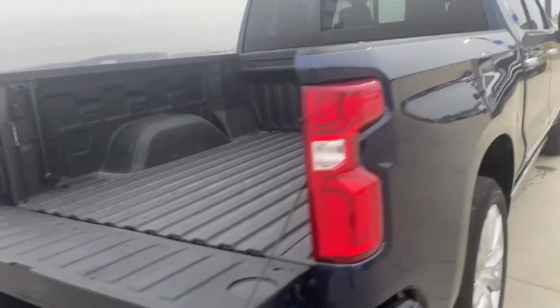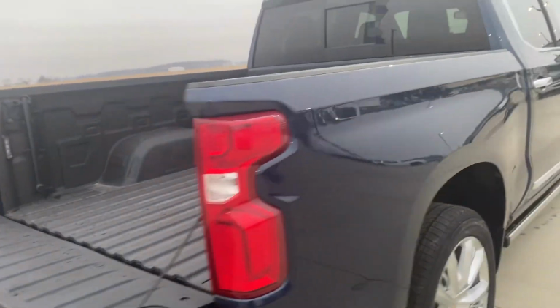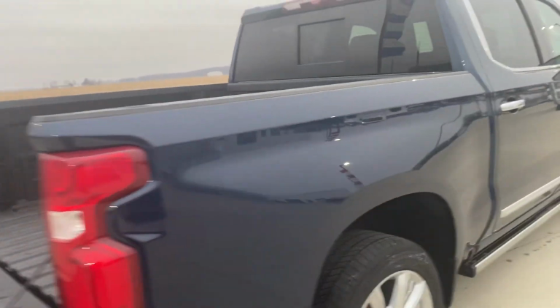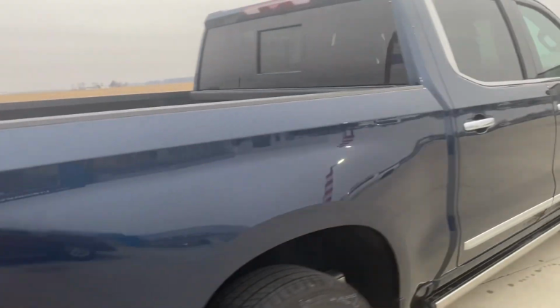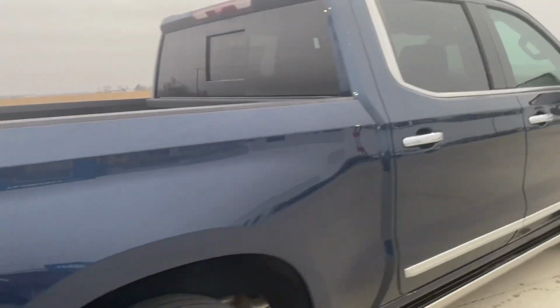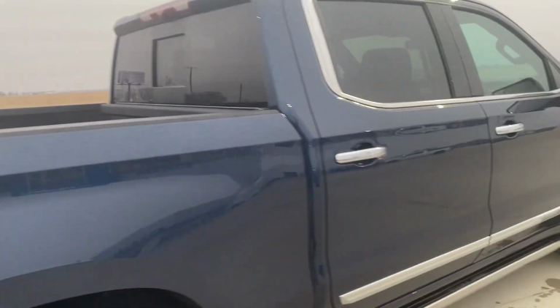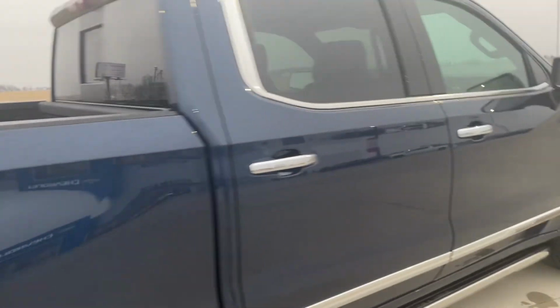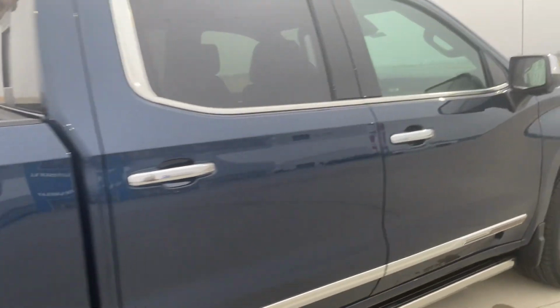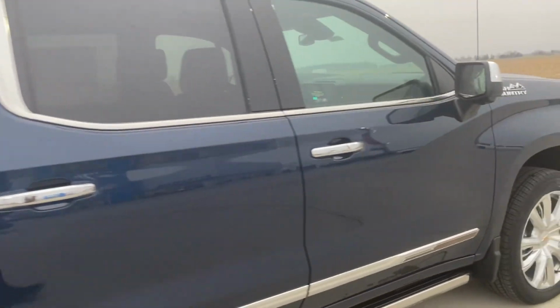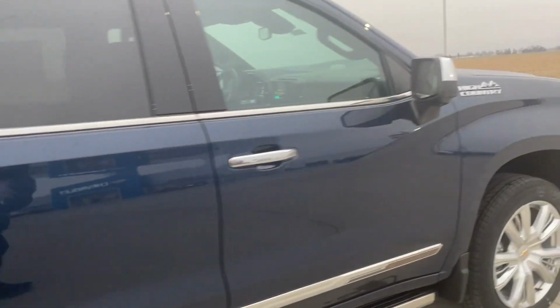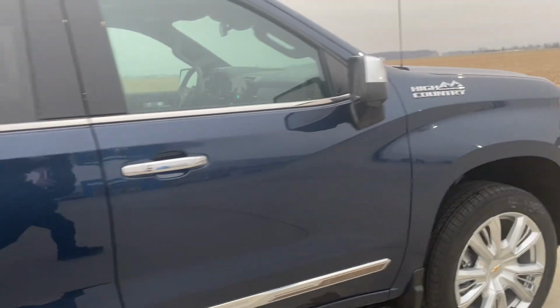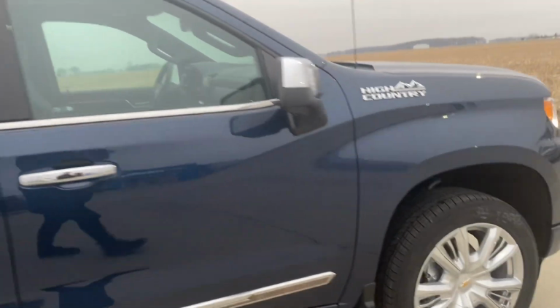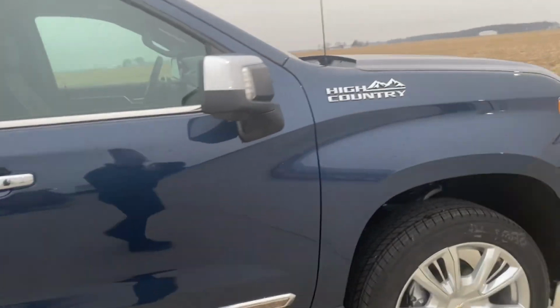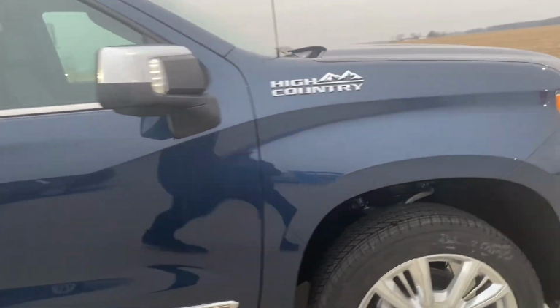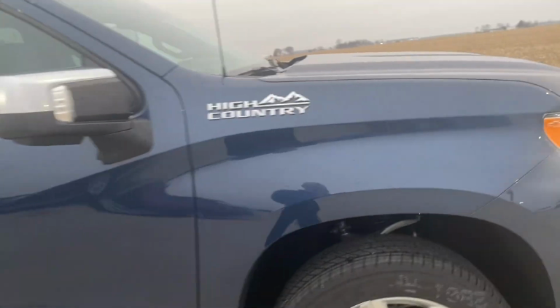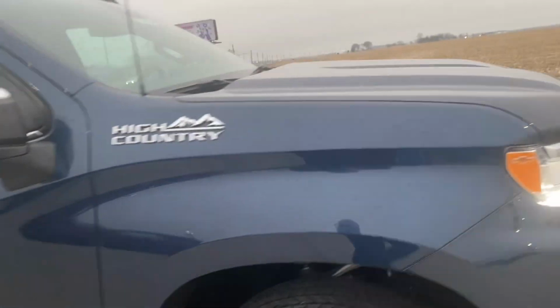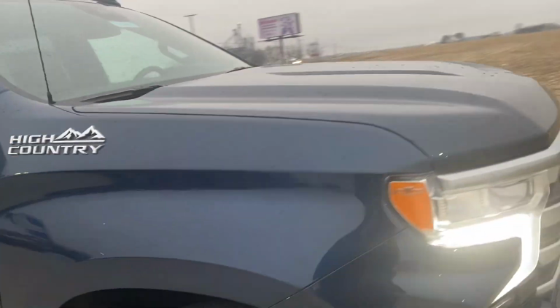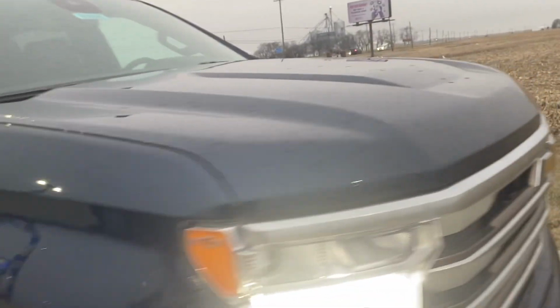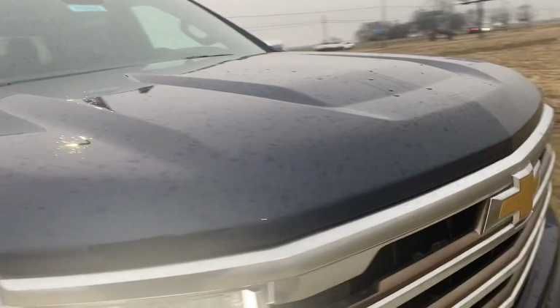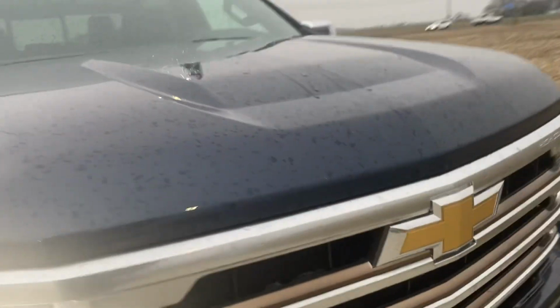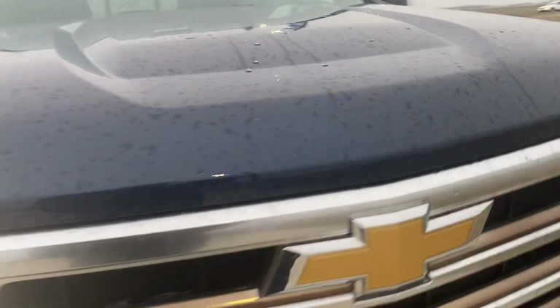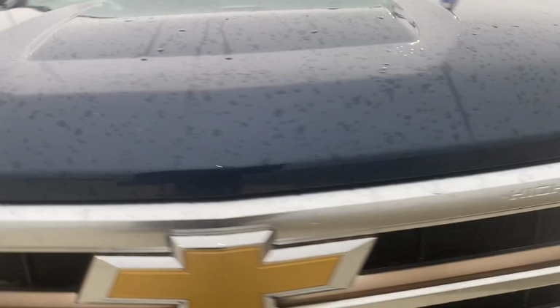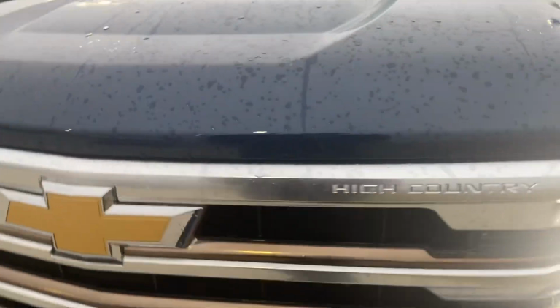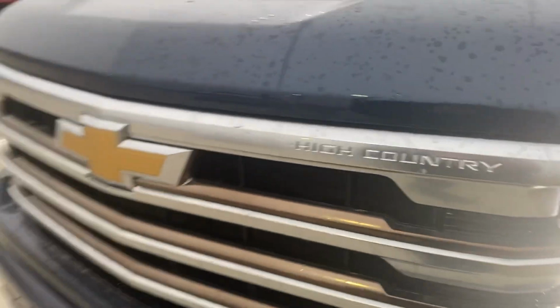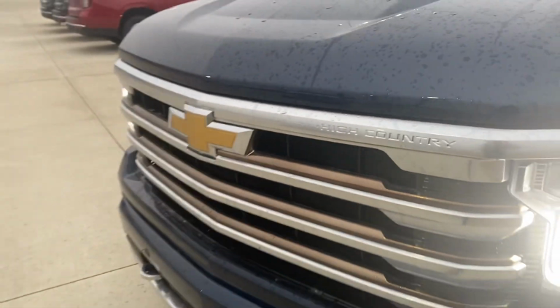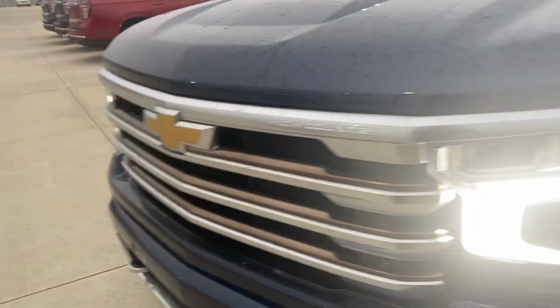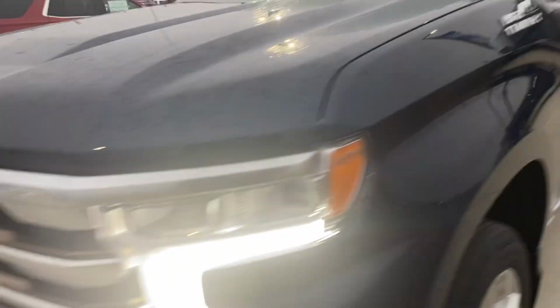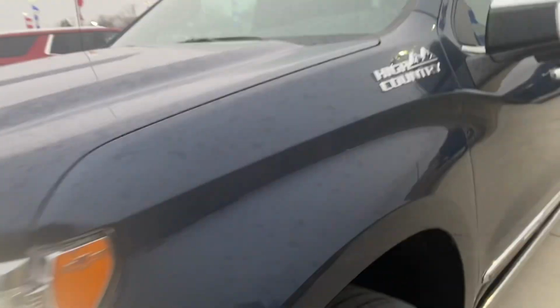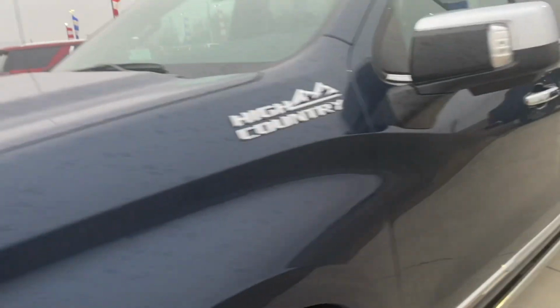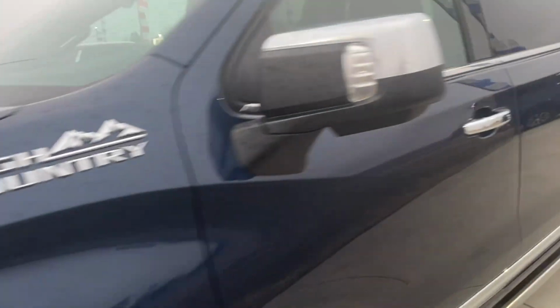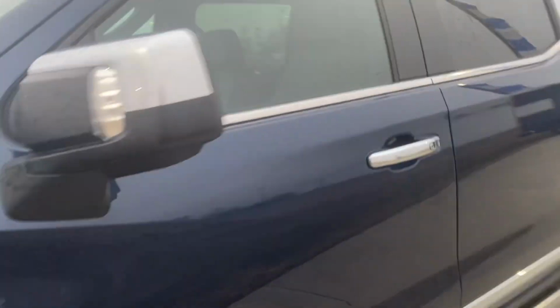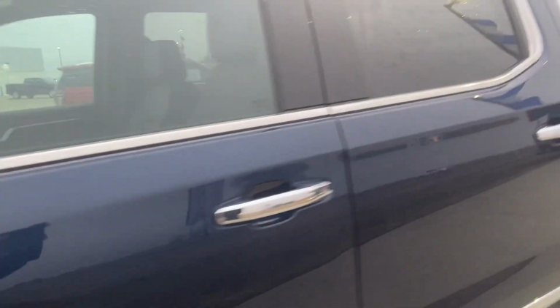Come around this side. Love this blue color. You got your High Country grille. Let's take a look inside the back seat.